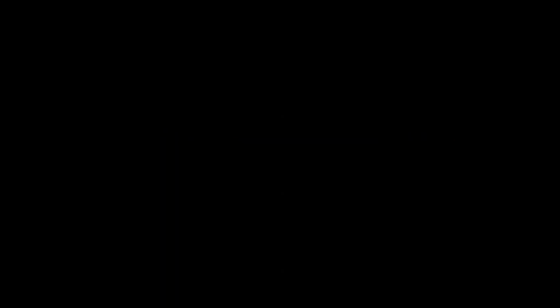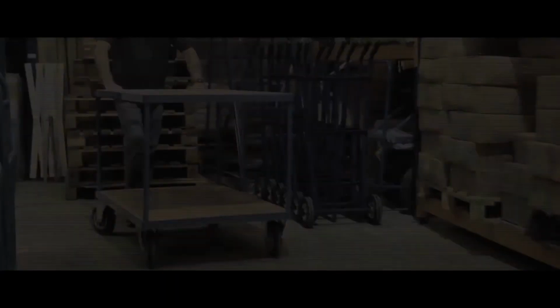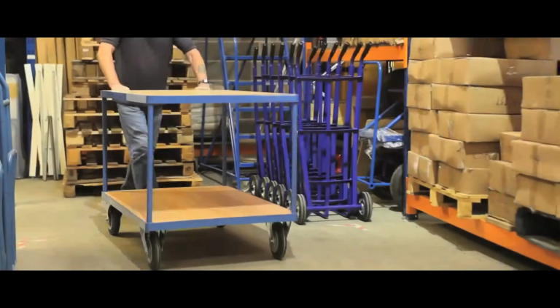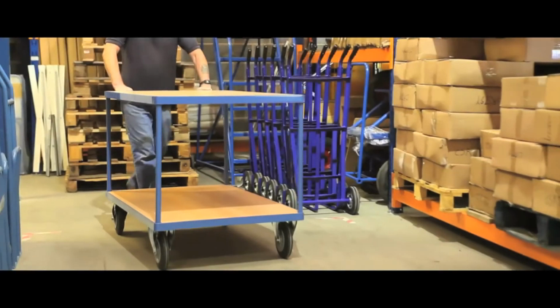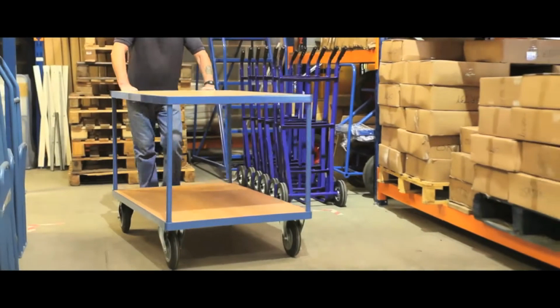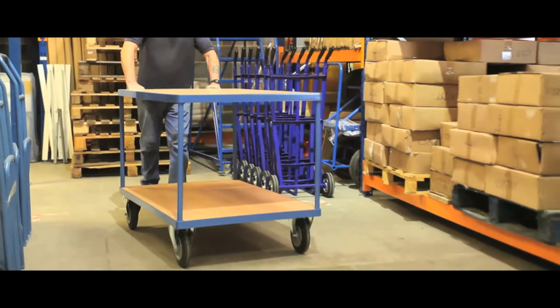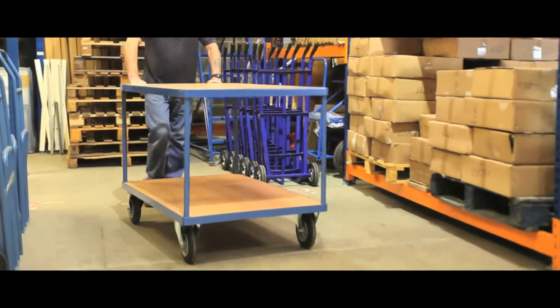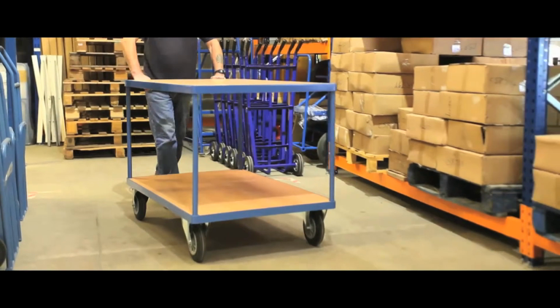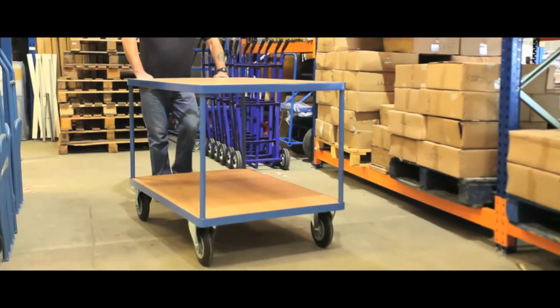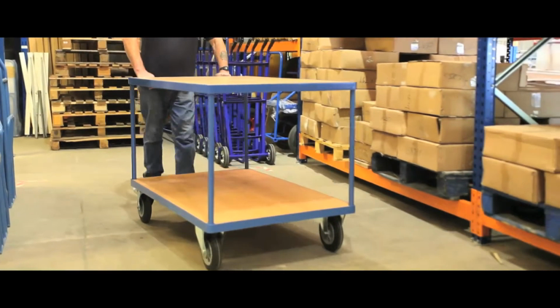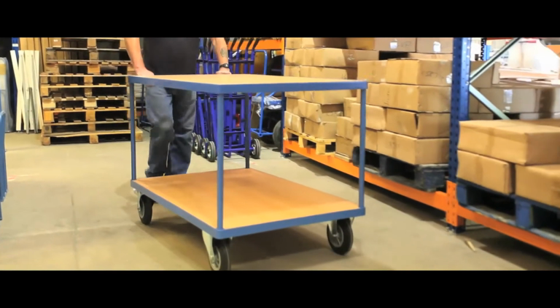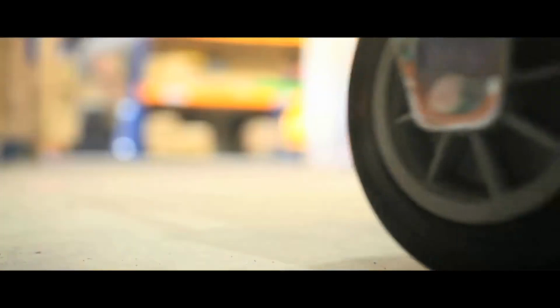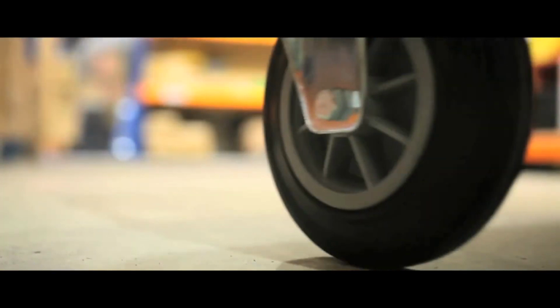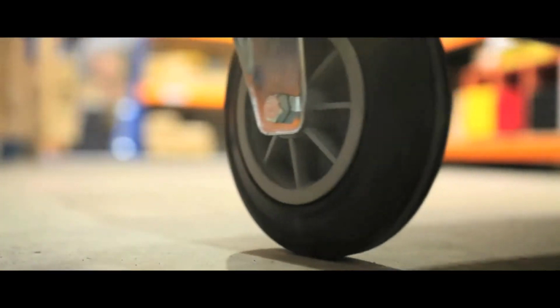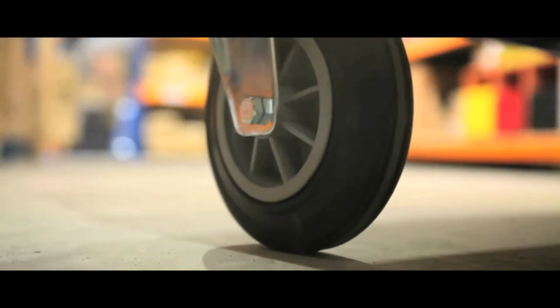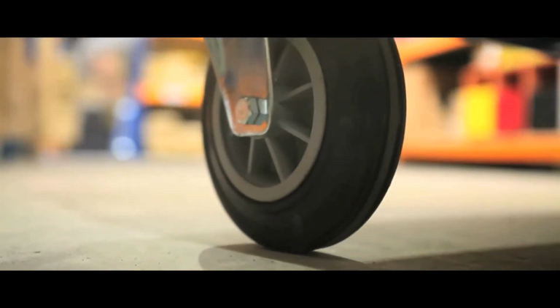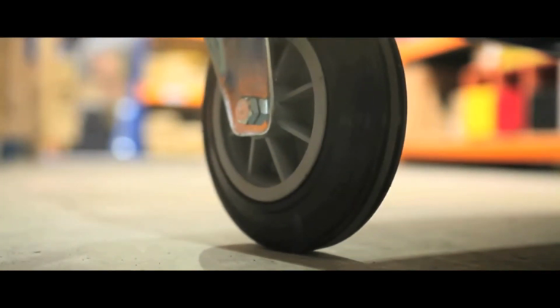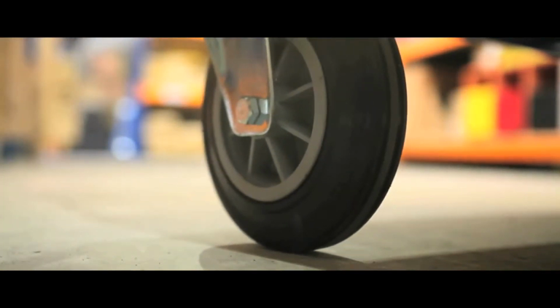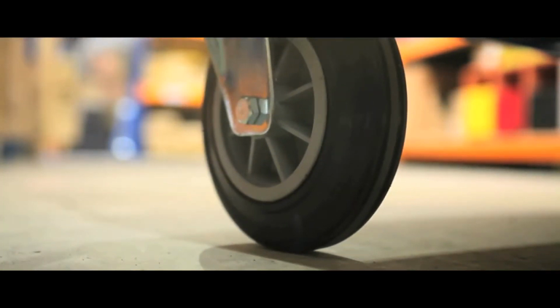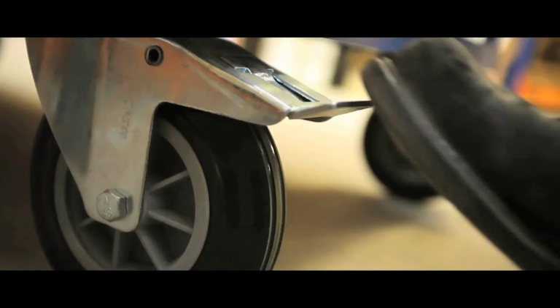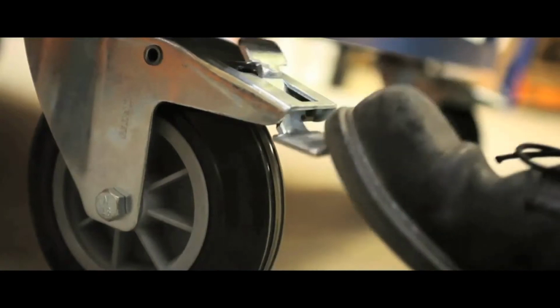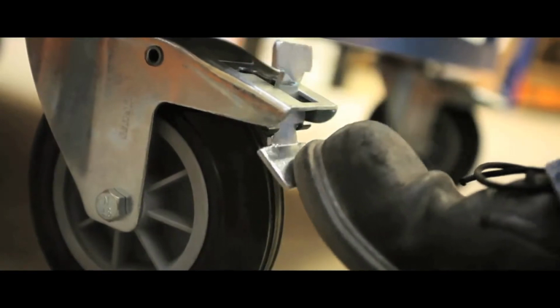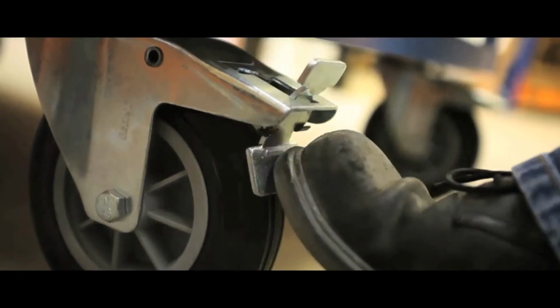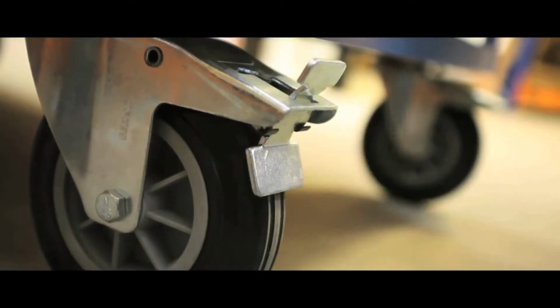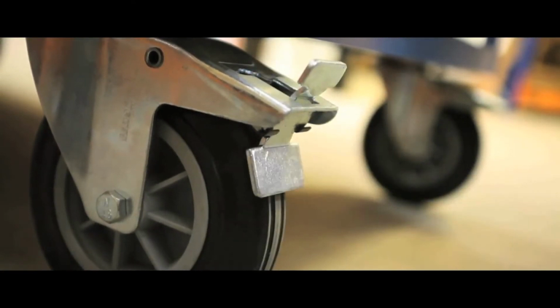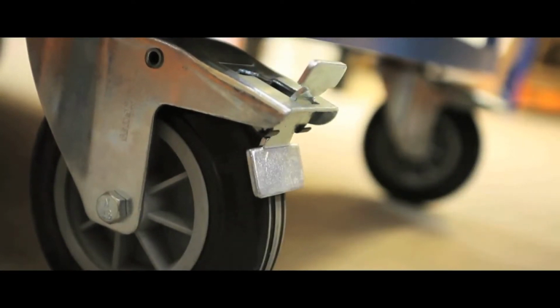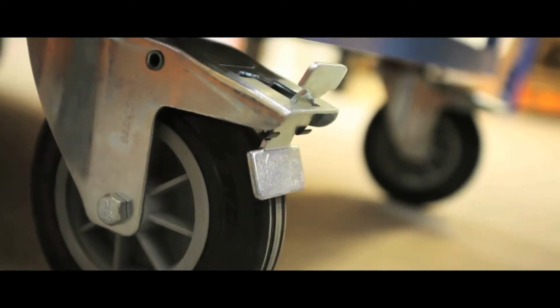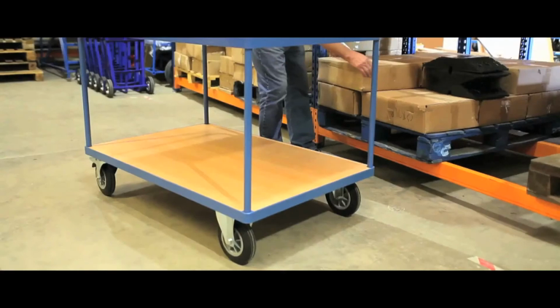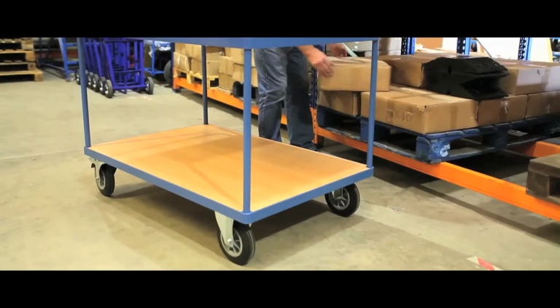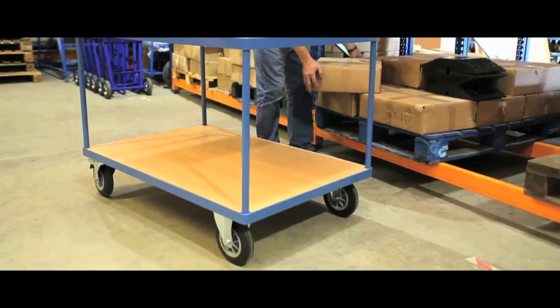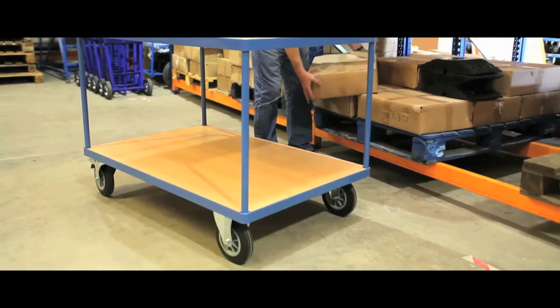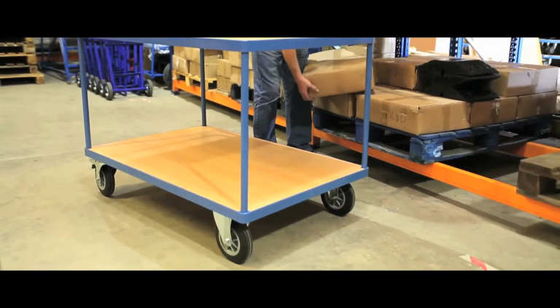Our heavy duty carts with a weight capacity of 500kg glide on 2 swivel and 2 fixed wheels, swivel casters with full brakes and rubber tyres with lock.